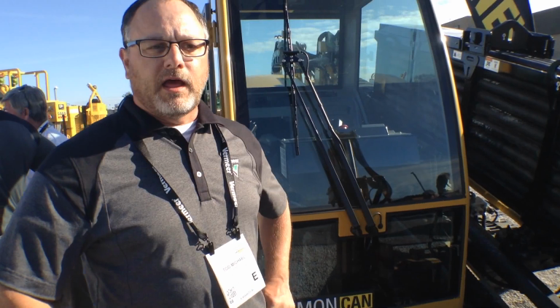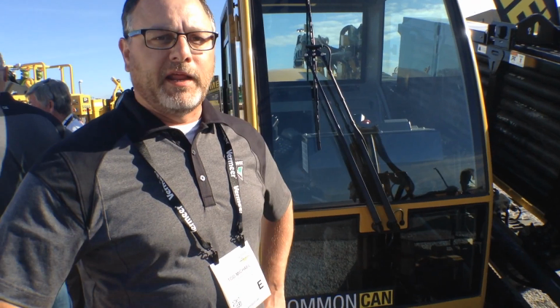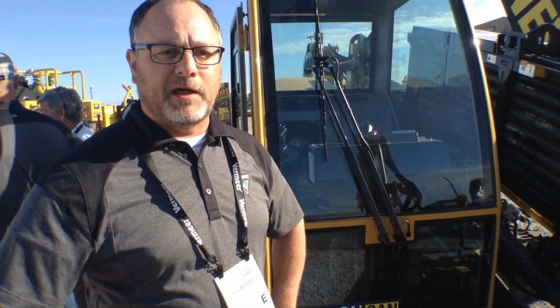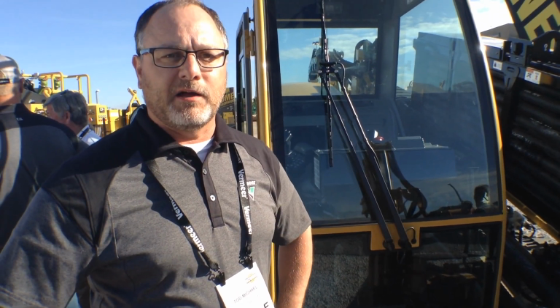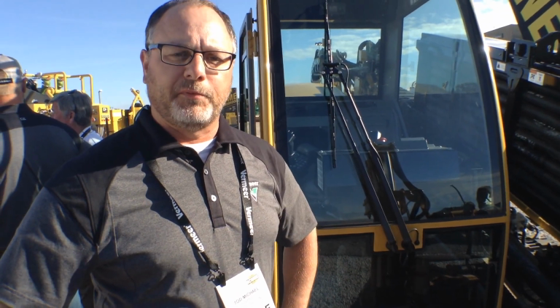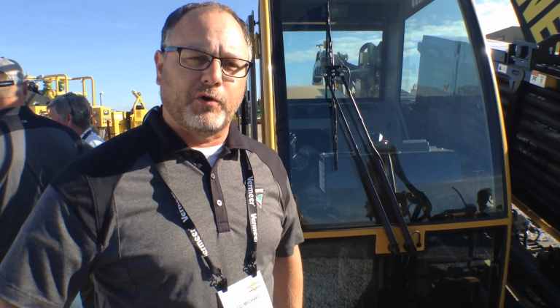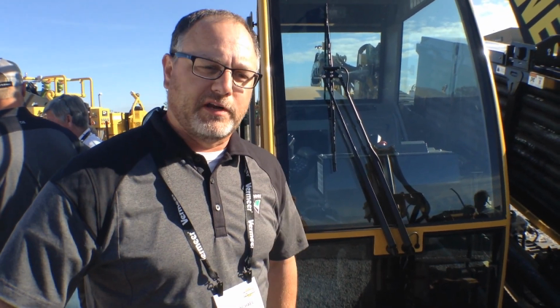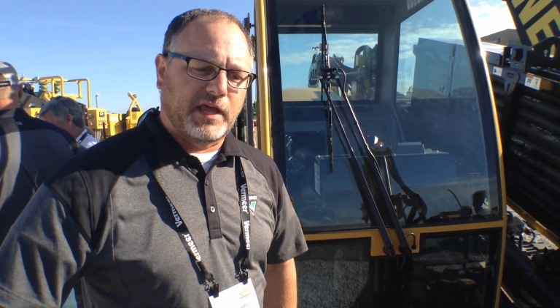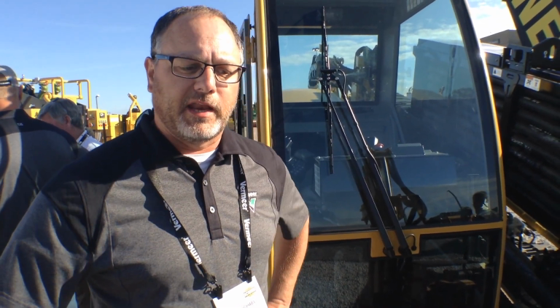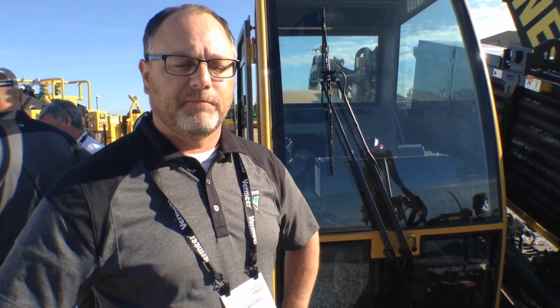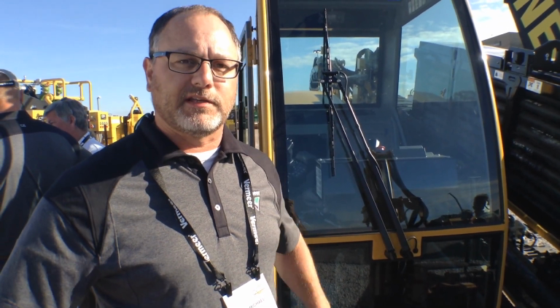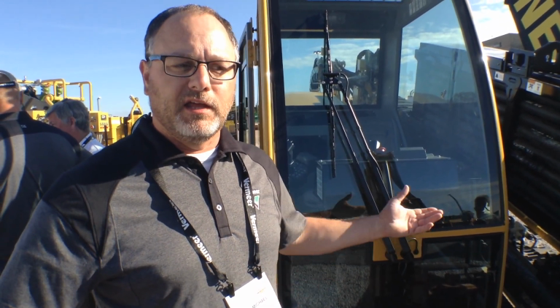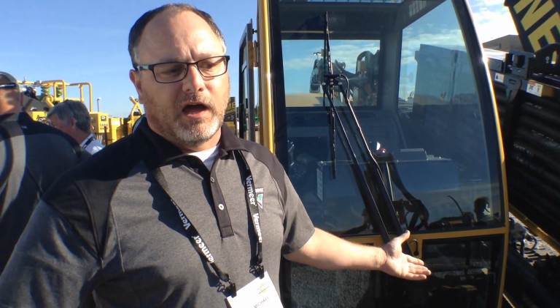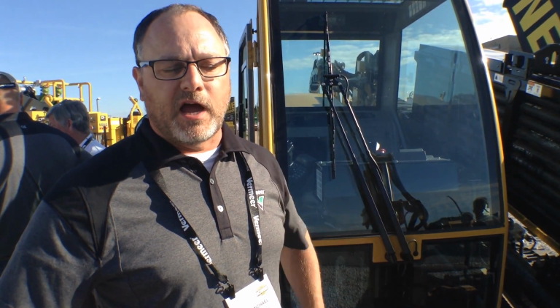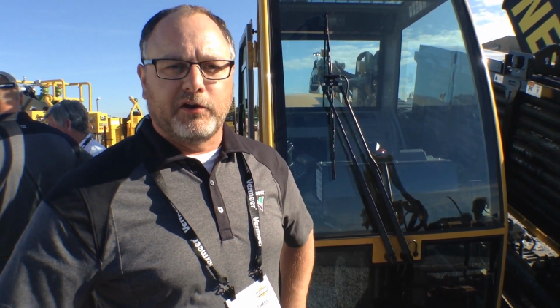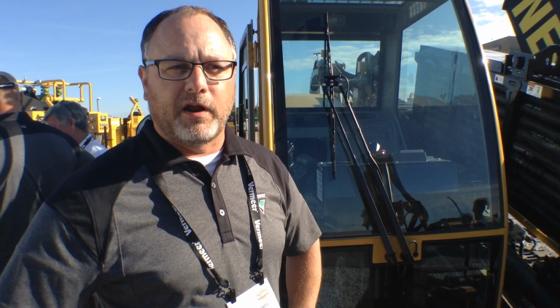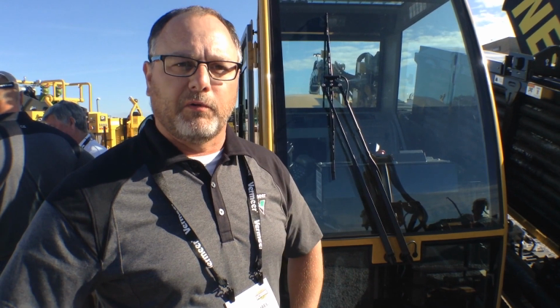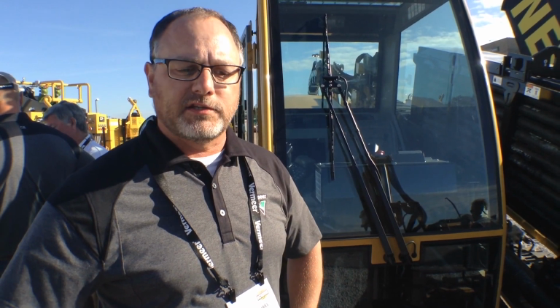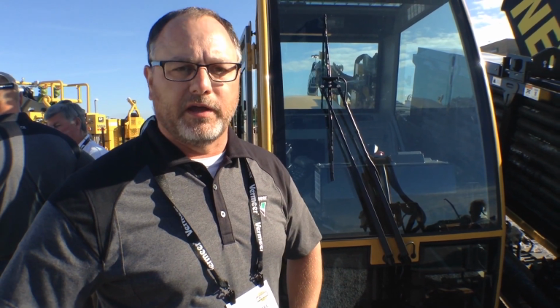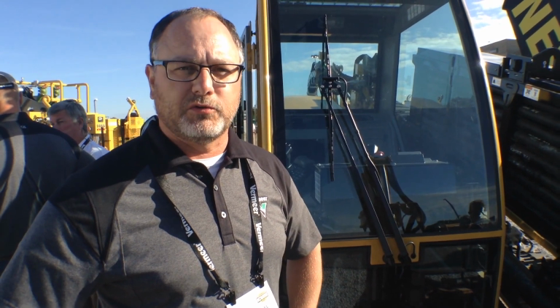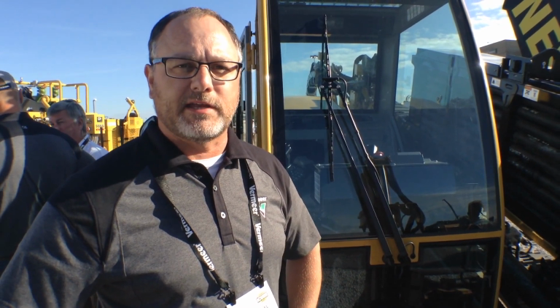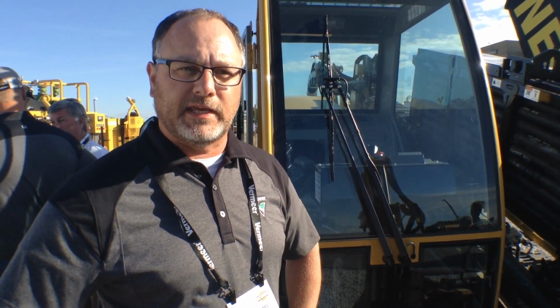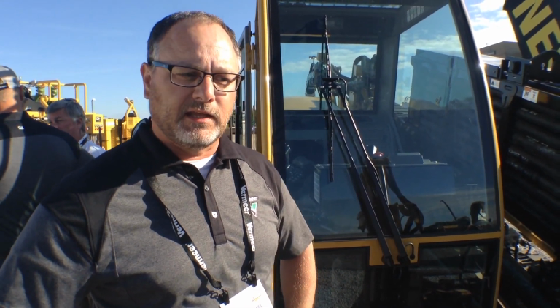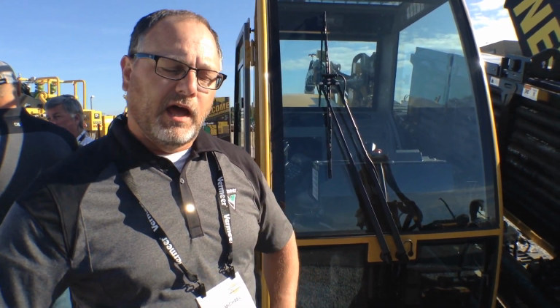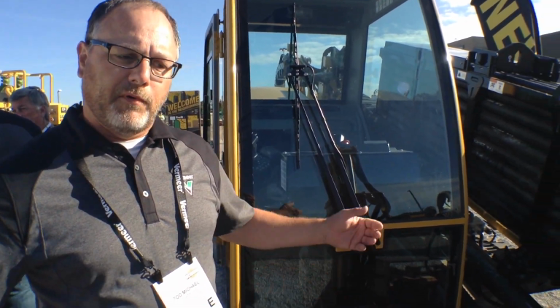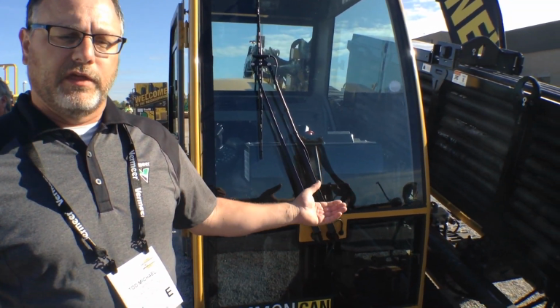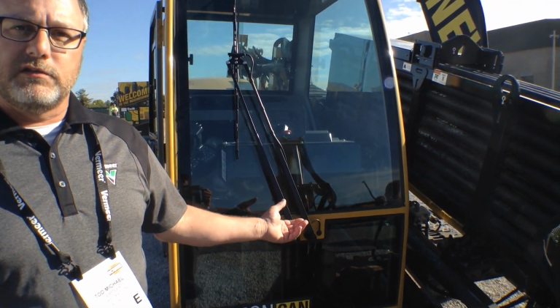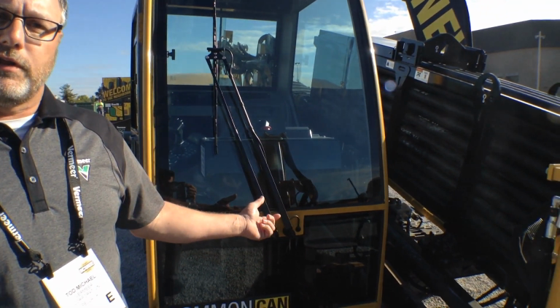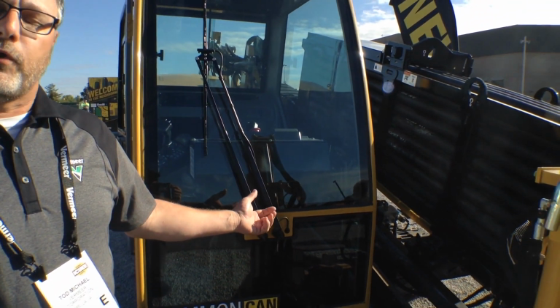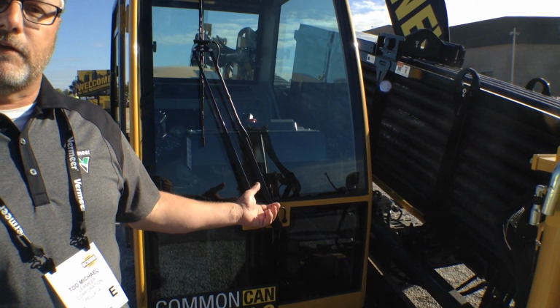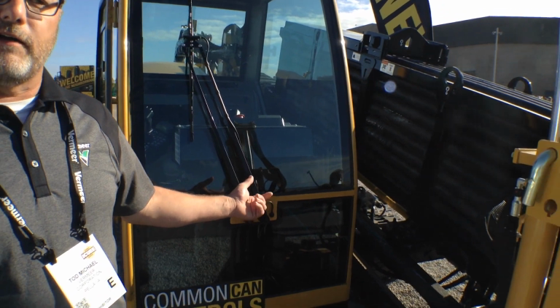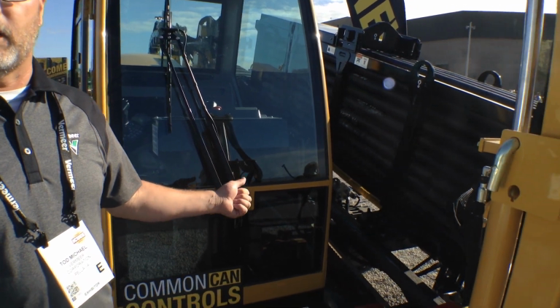Hi, my name is Todd Michael with Vermeer Corporation, and I'd like to talk about a new product that we brought to IQ 2017, the 4055DR.